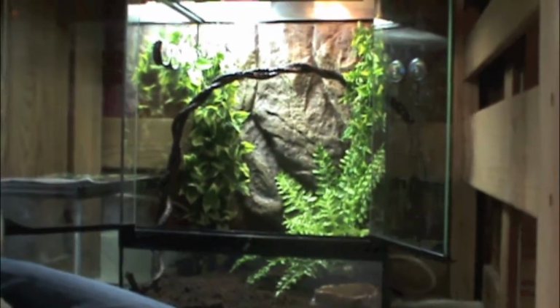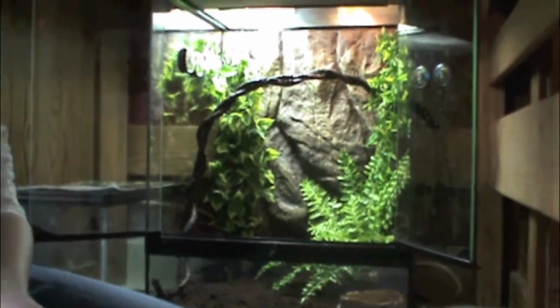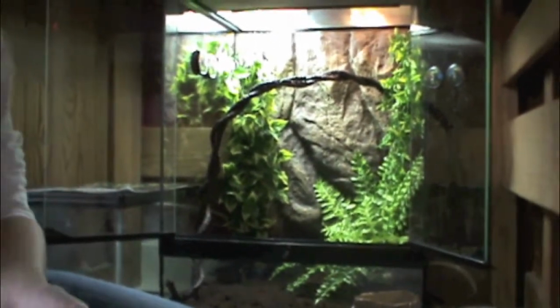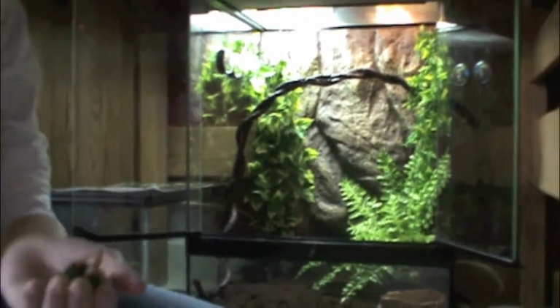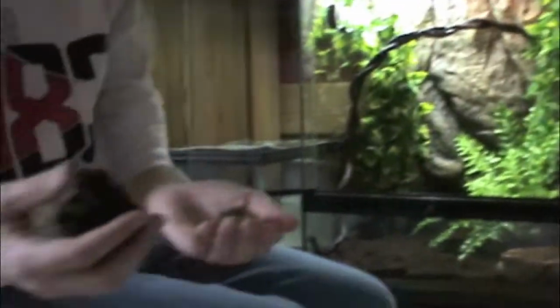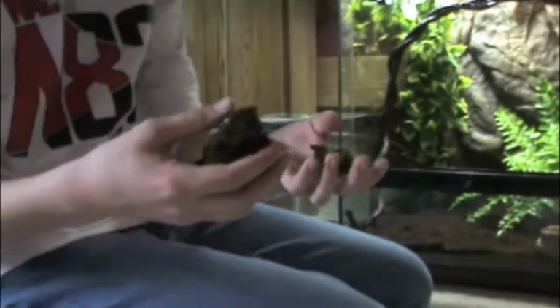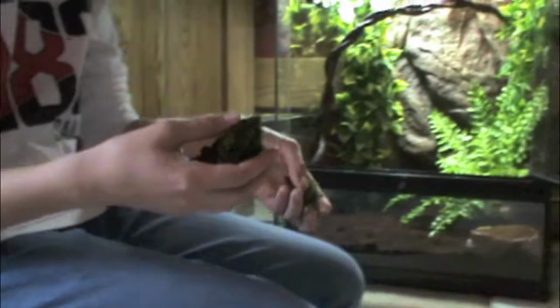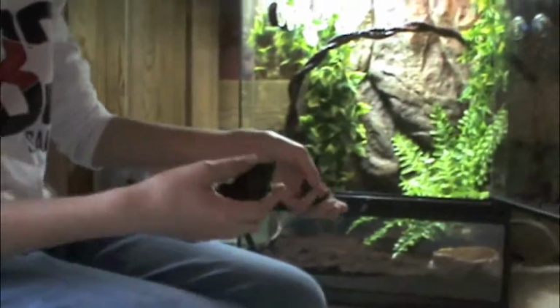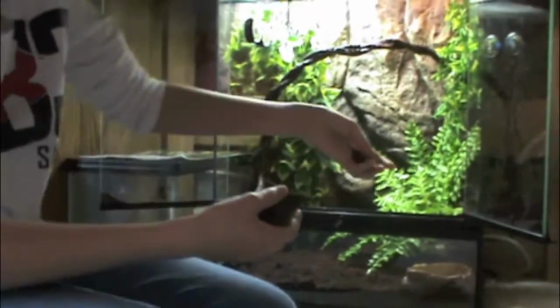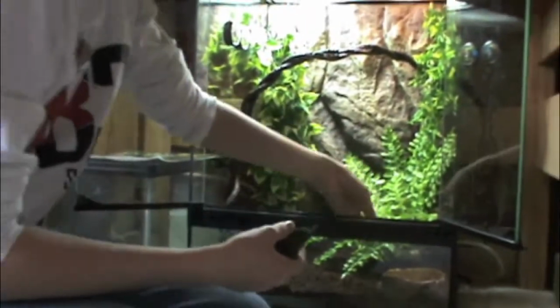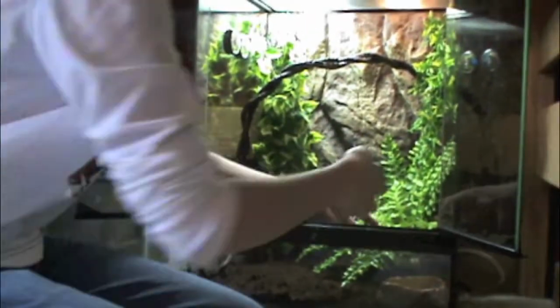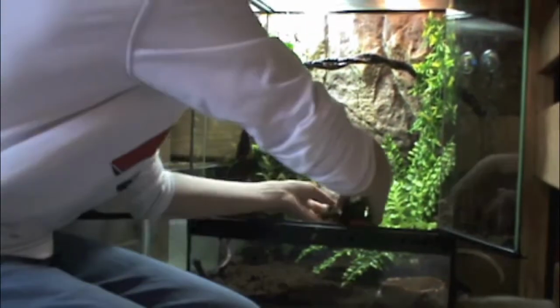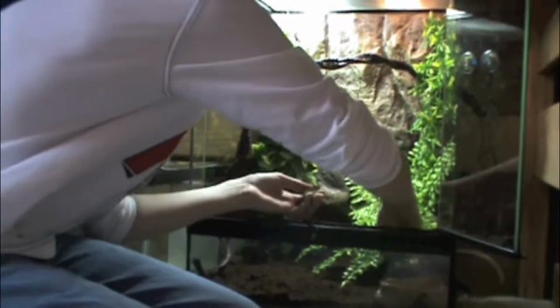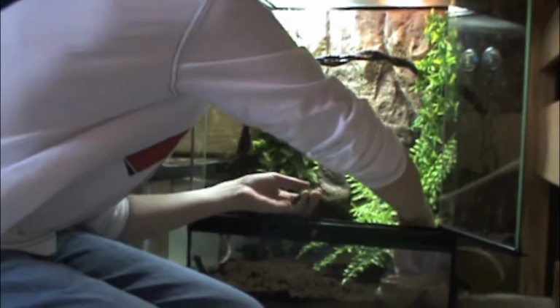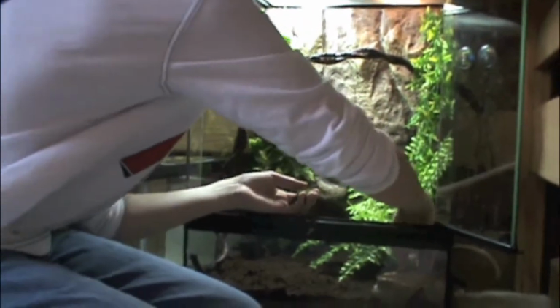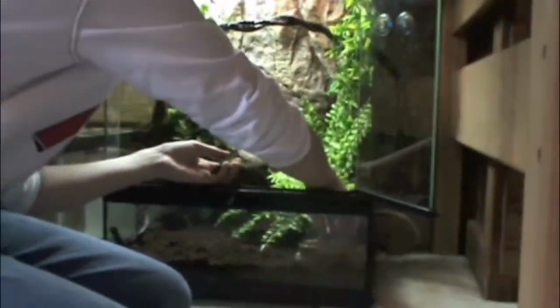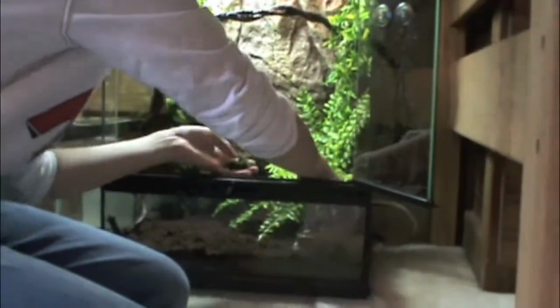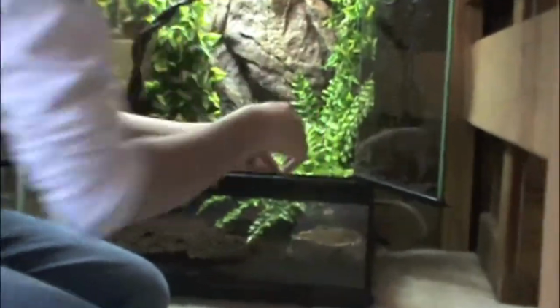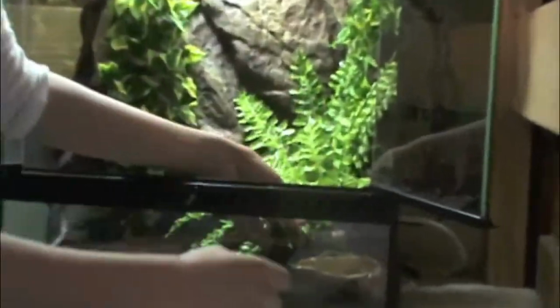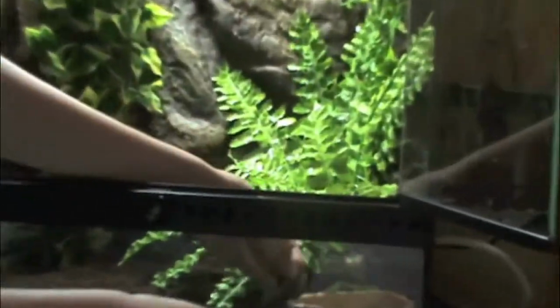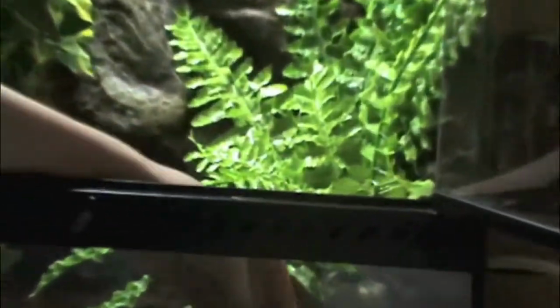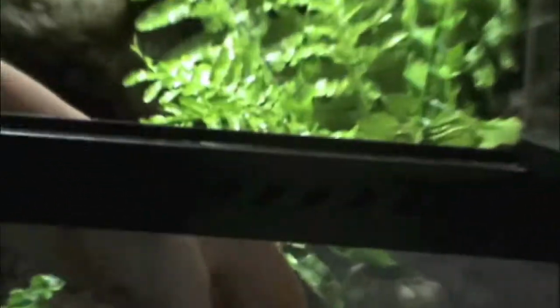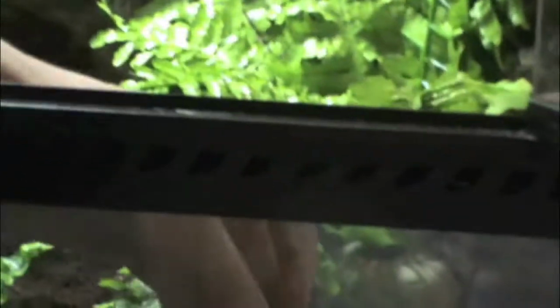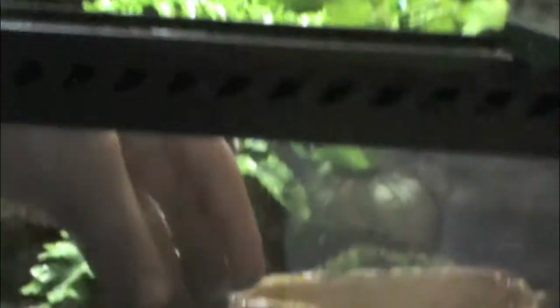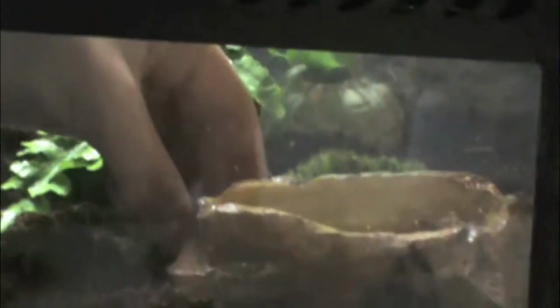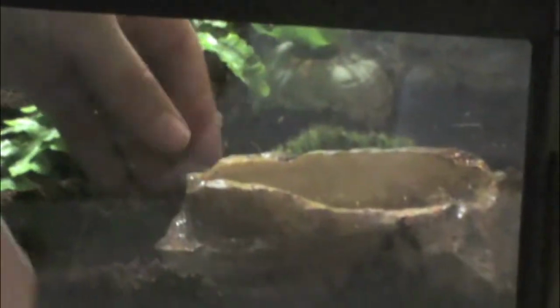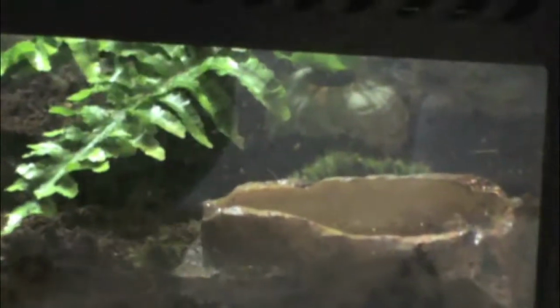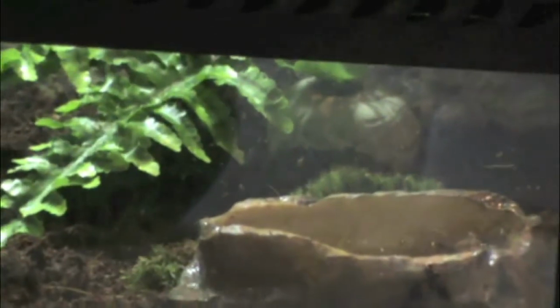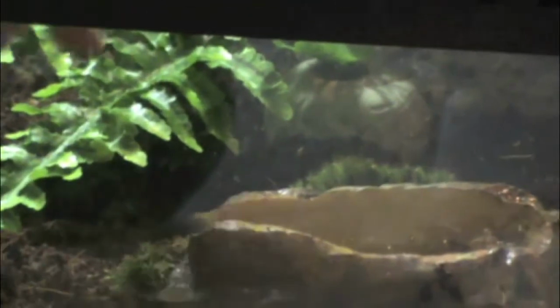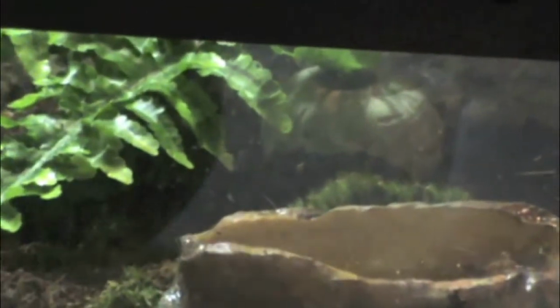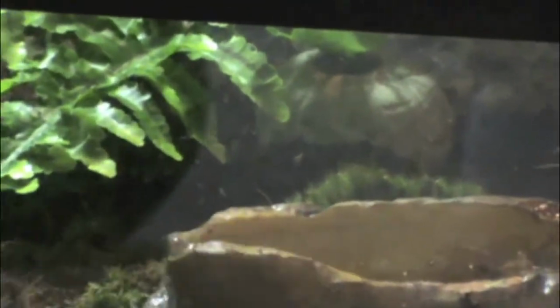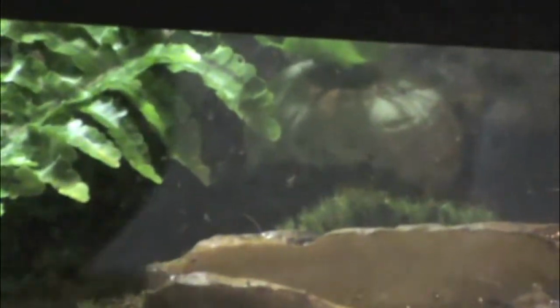Now we're going to add some moss around the water dish. This helps give them a more natural feel and it can also bring up the humidity.